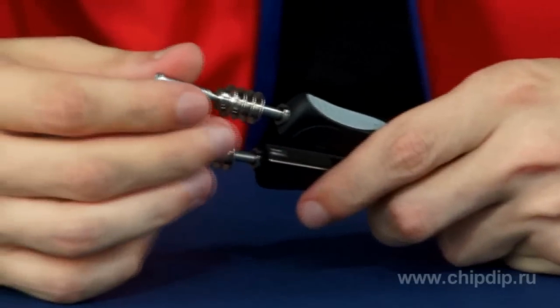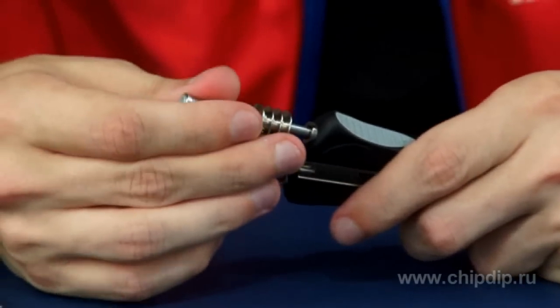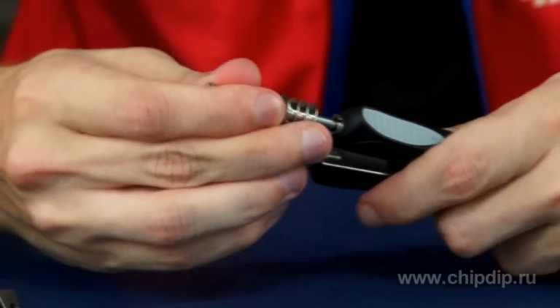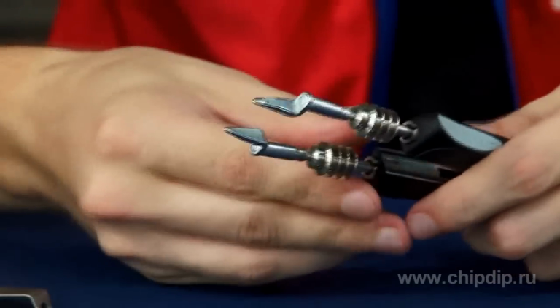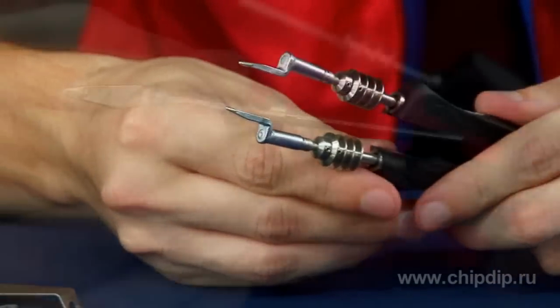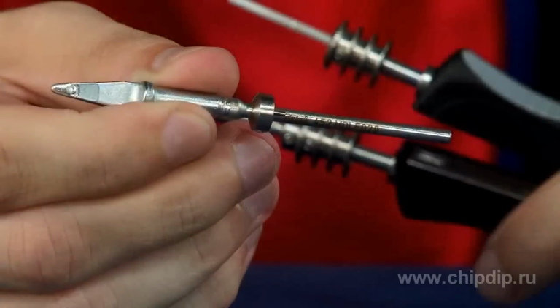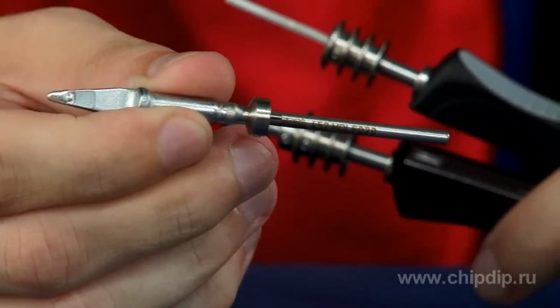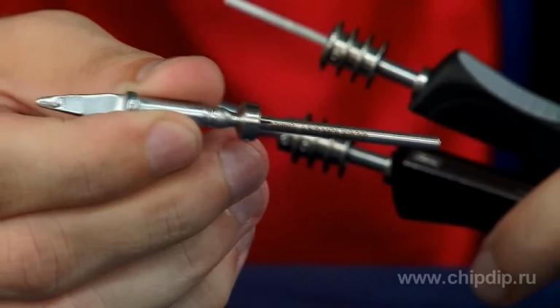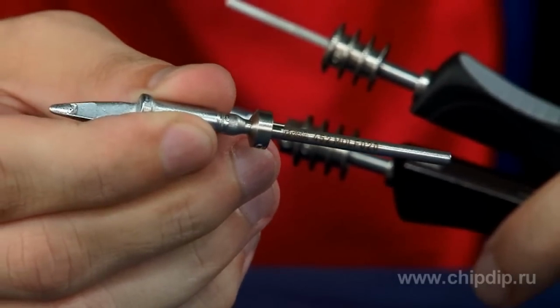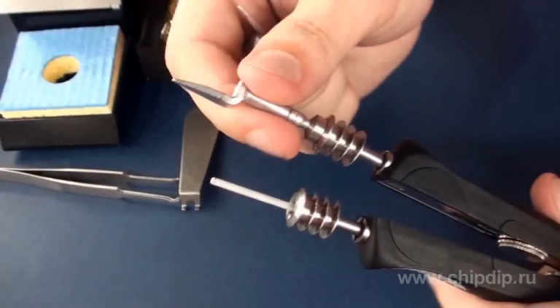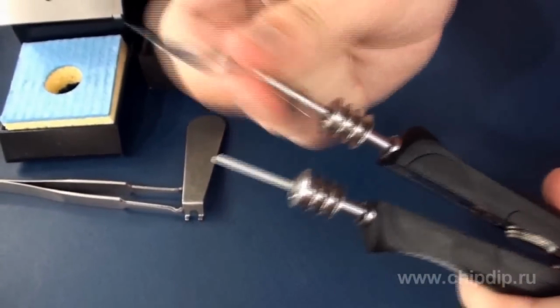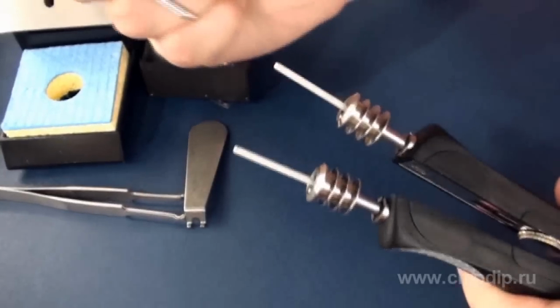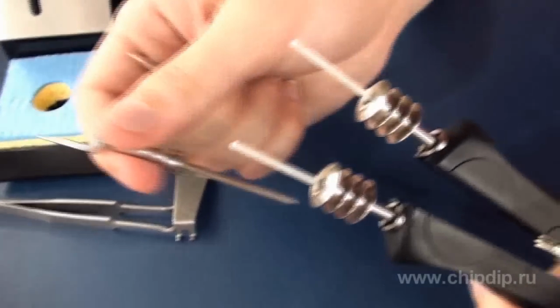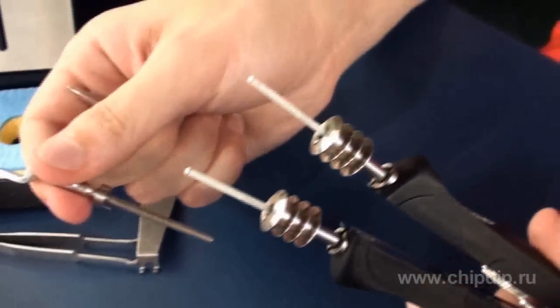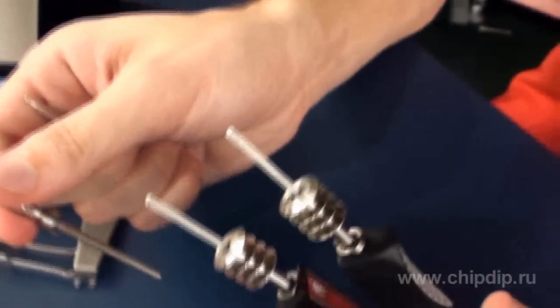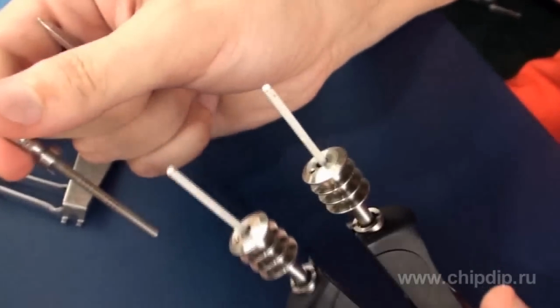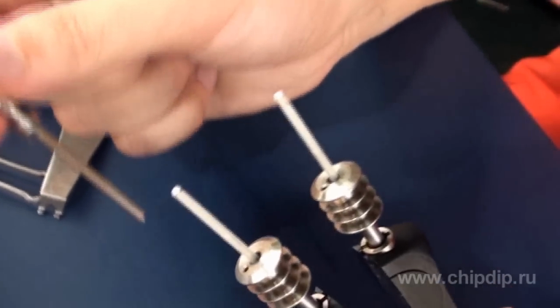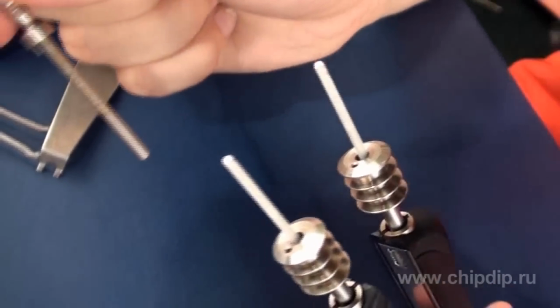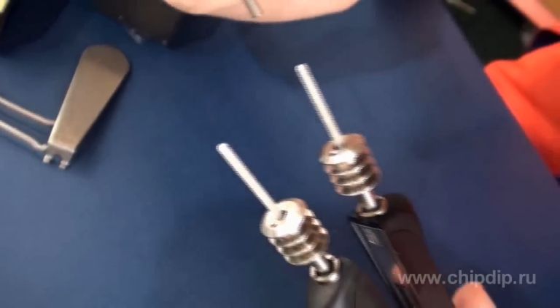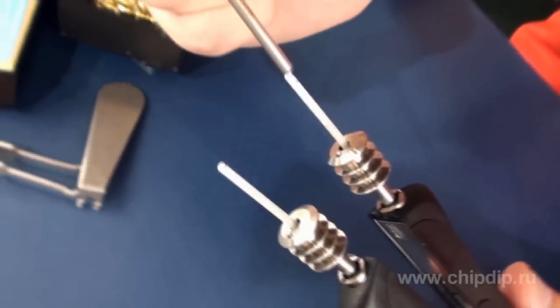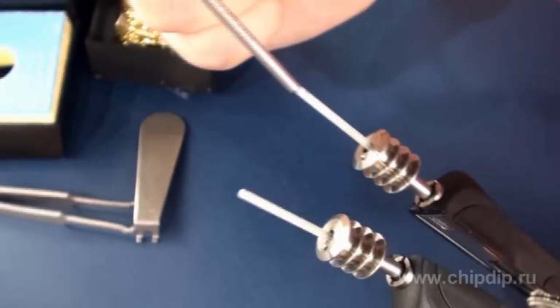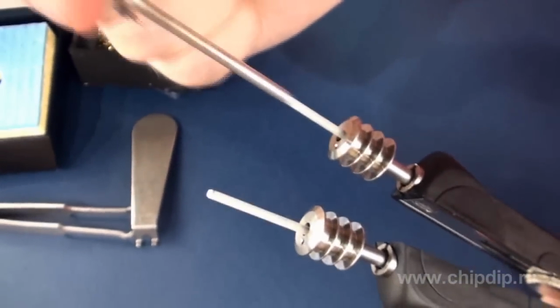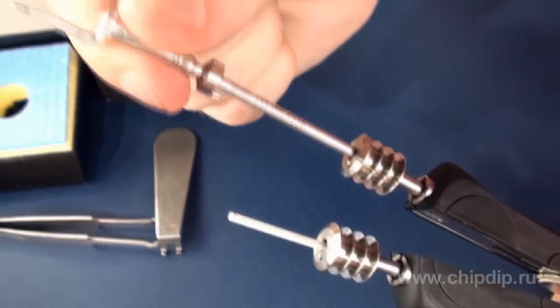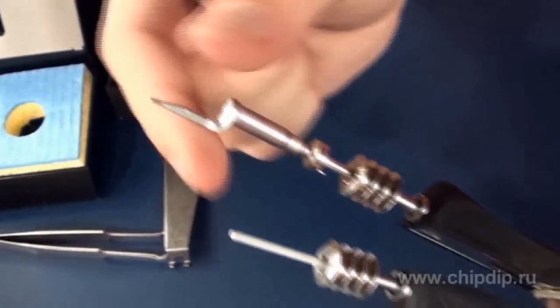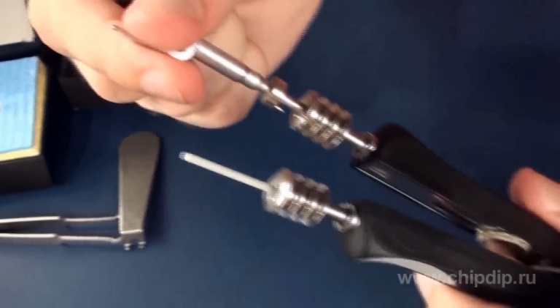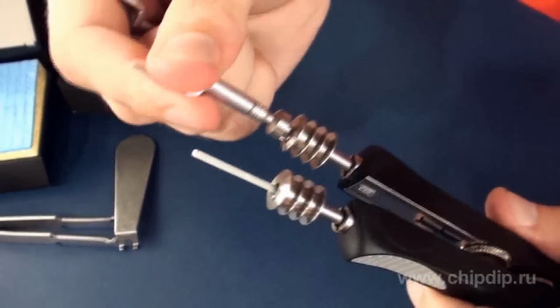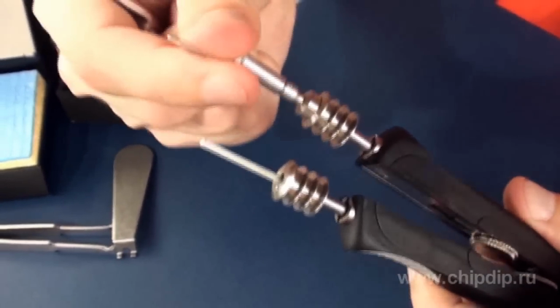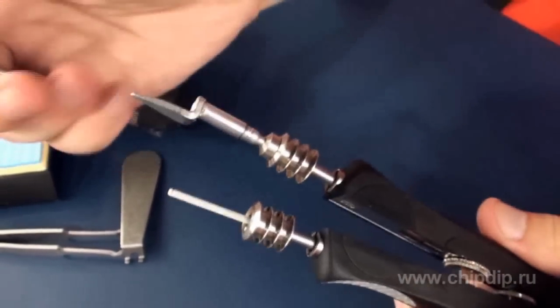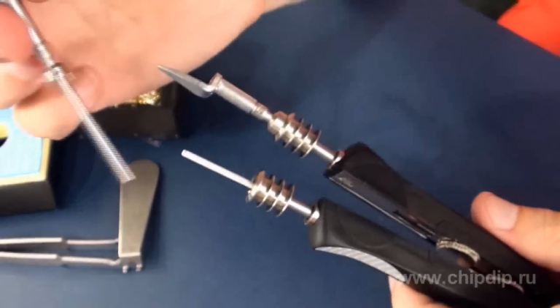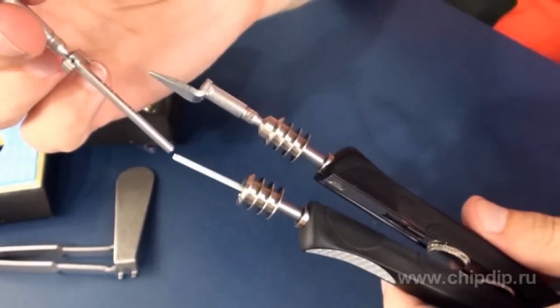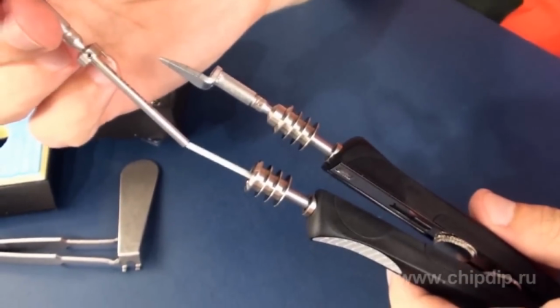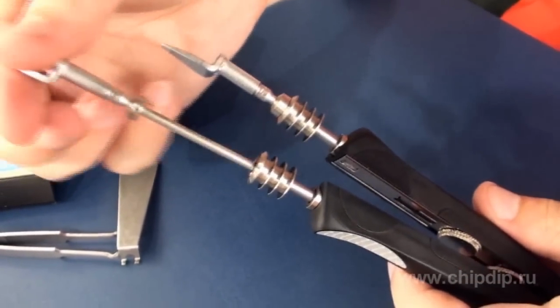The ChipTool ThermoTweezer is packaged with two 052MD symmetrical long-life bits and two 20W ultra-fast response ceramic heaters, reaching operational temperature equal to 280 degrees Celsius in 12 seconds.